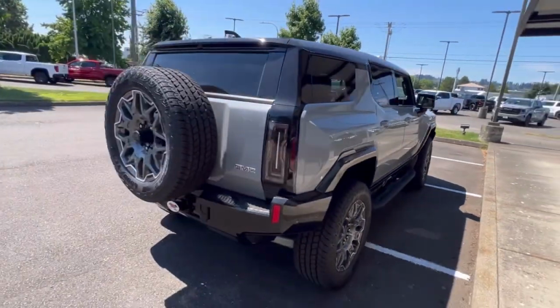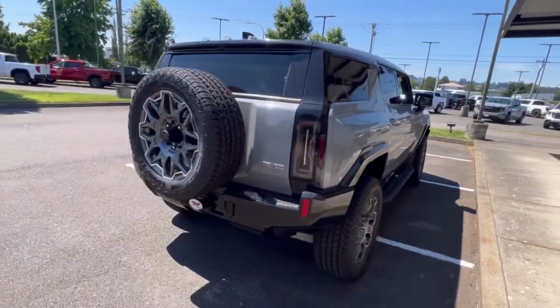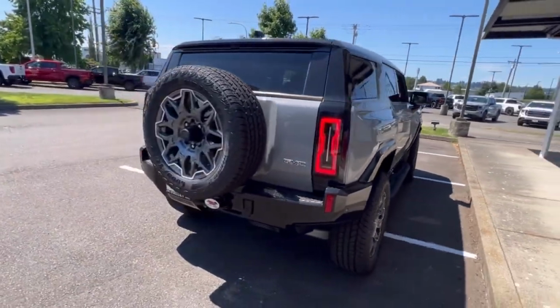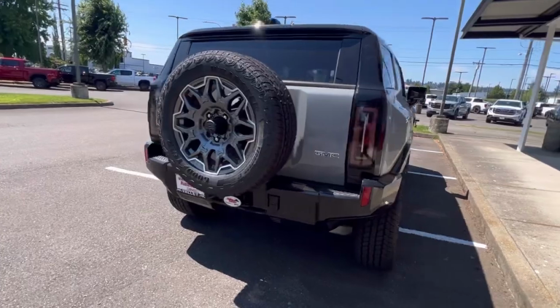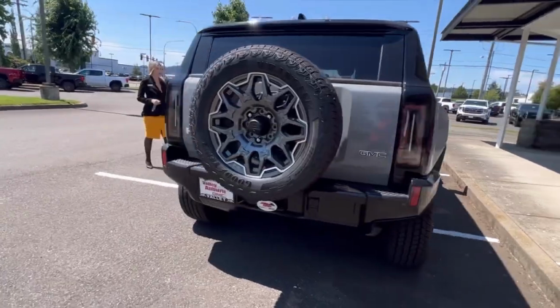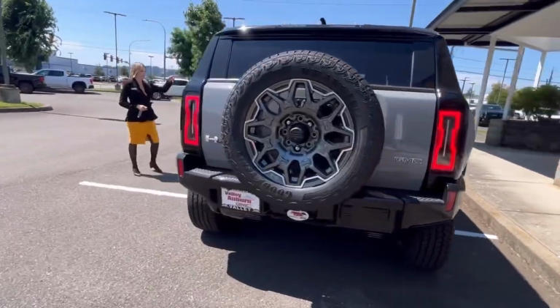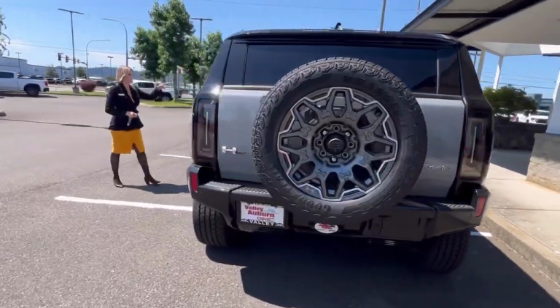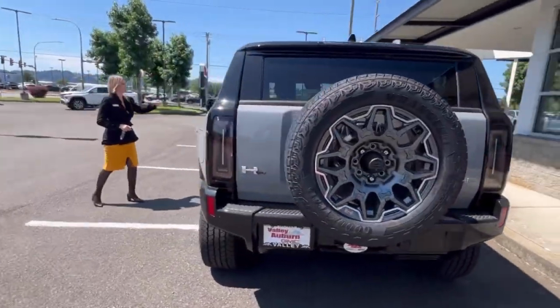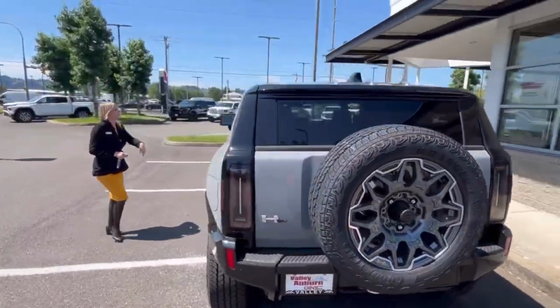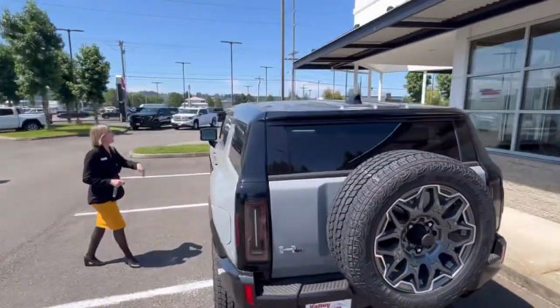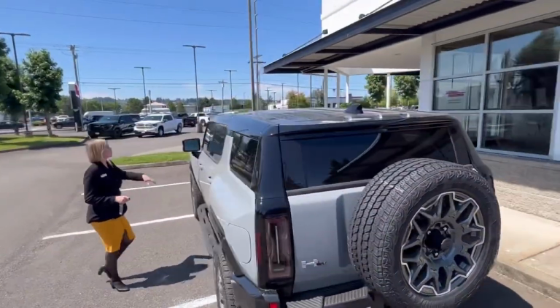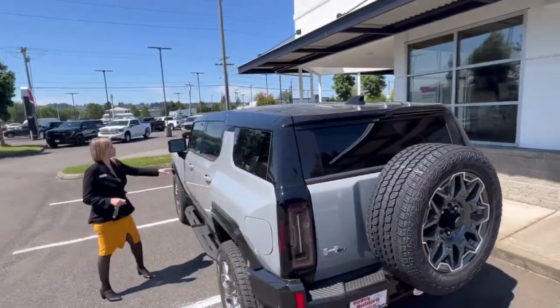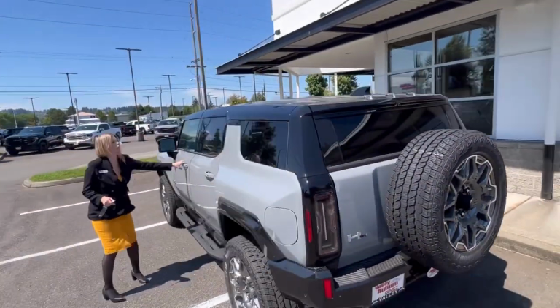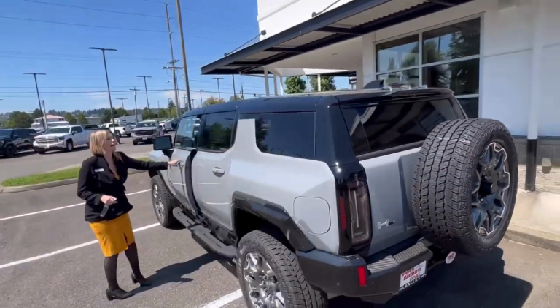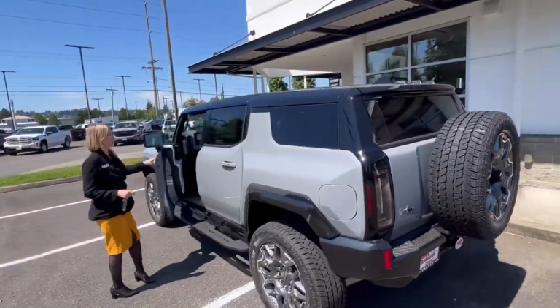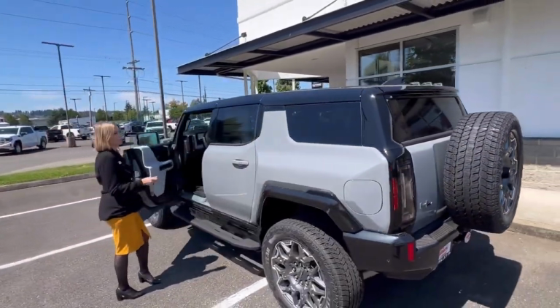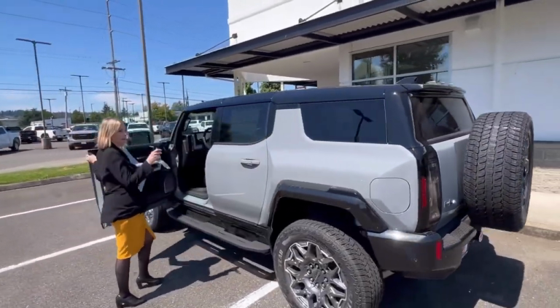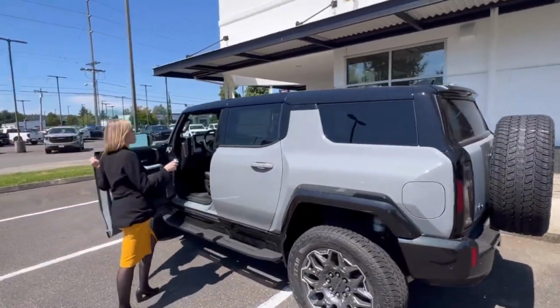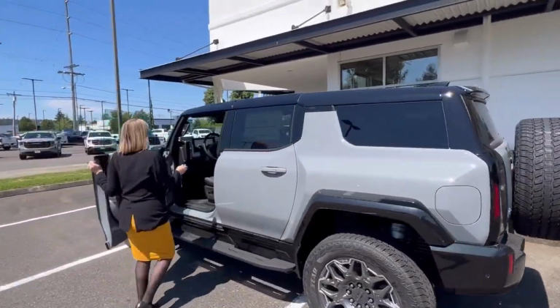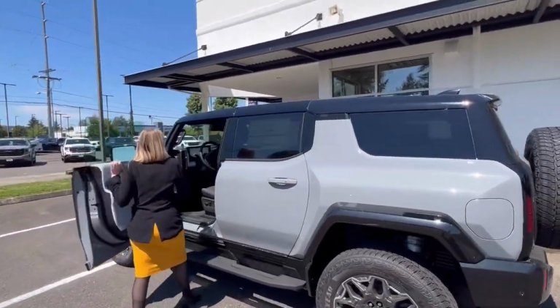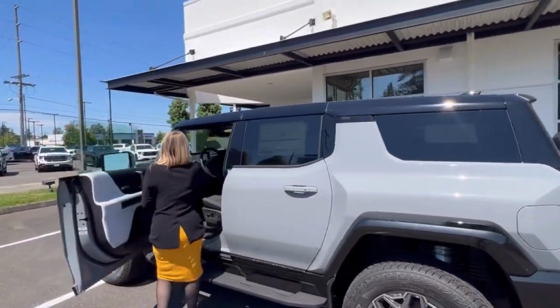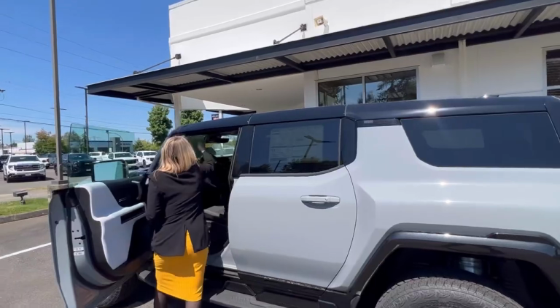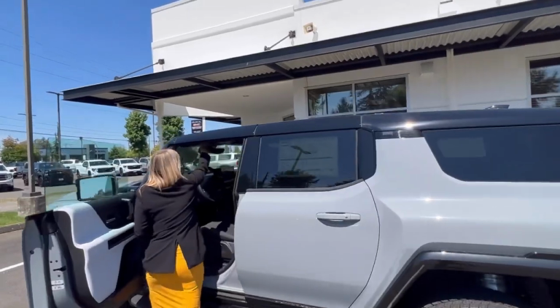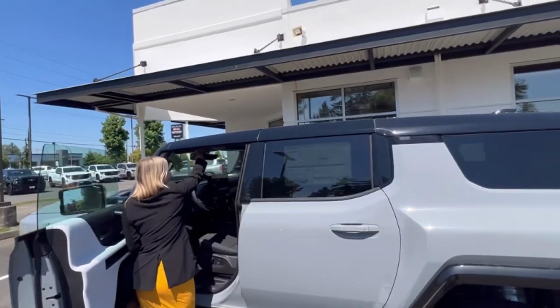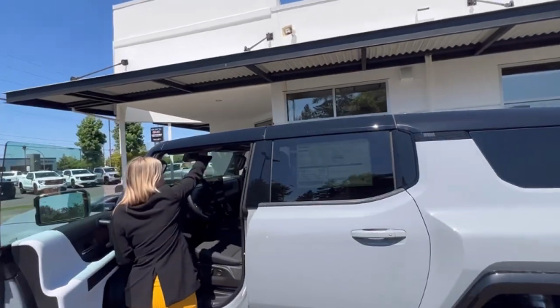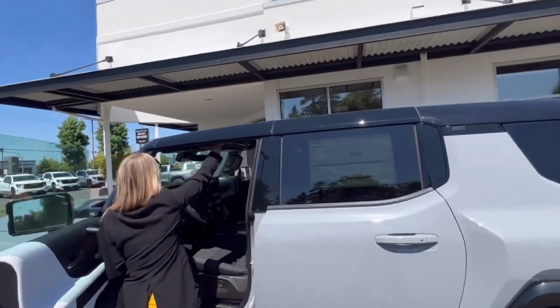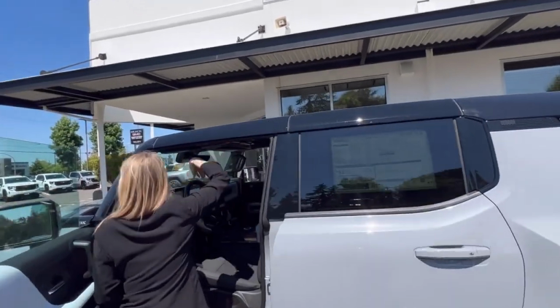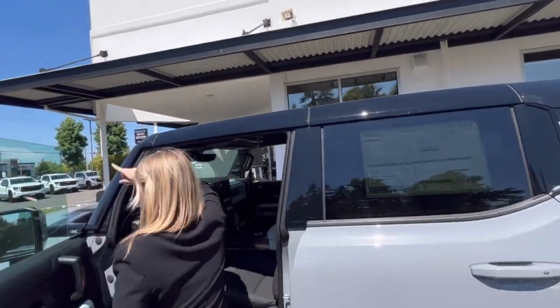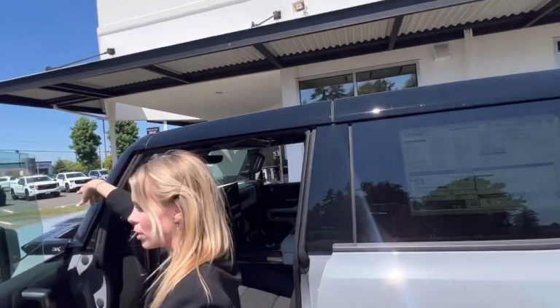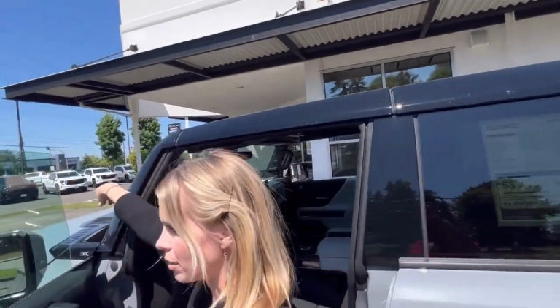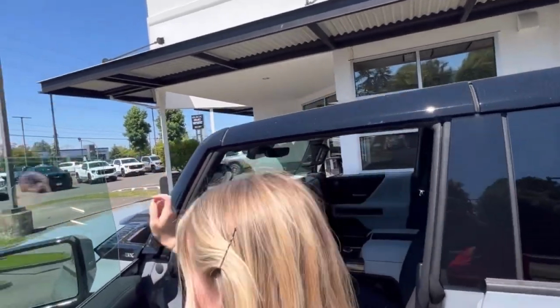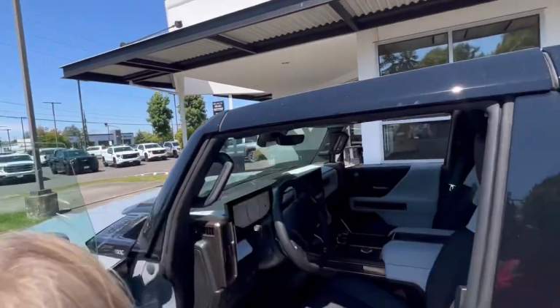The top — you just unlatch the four panels and they just come off easy, and you put them in the front here.